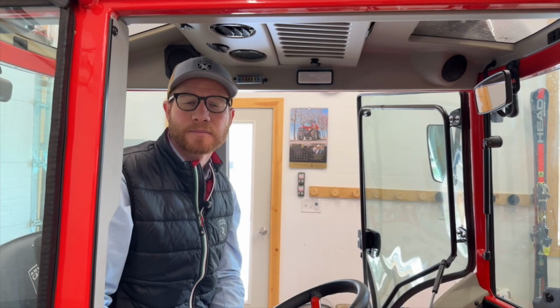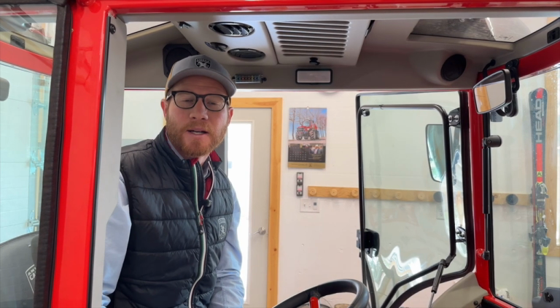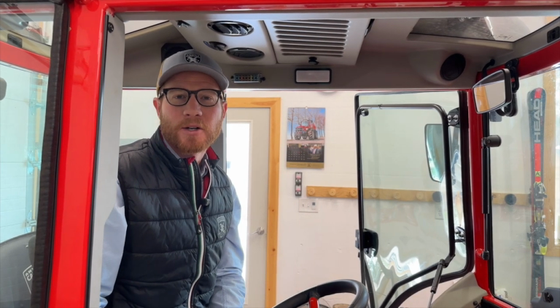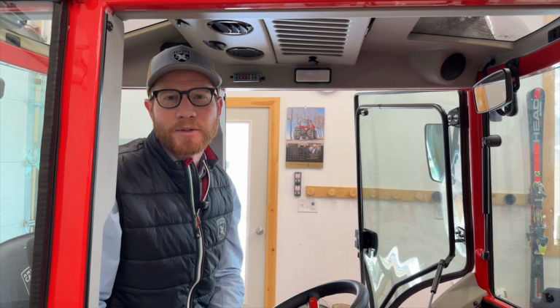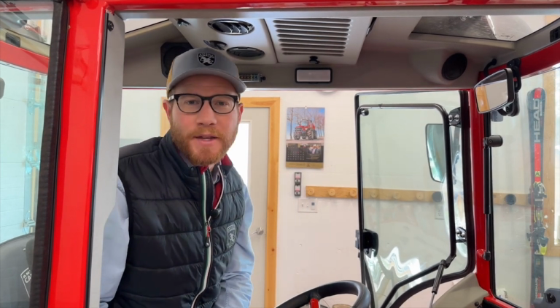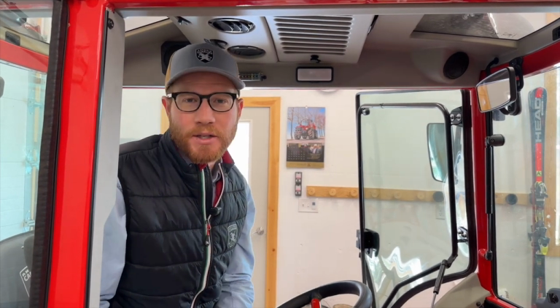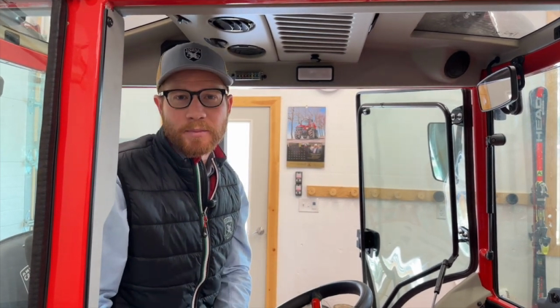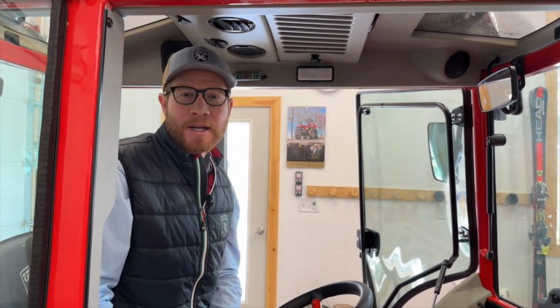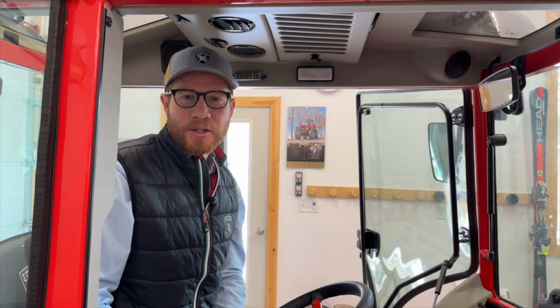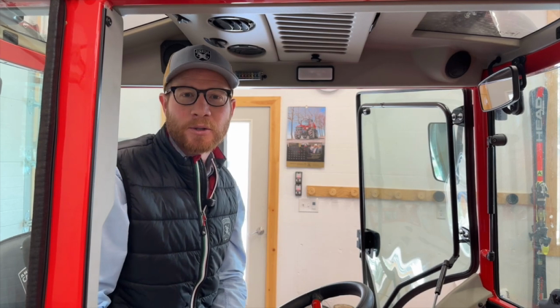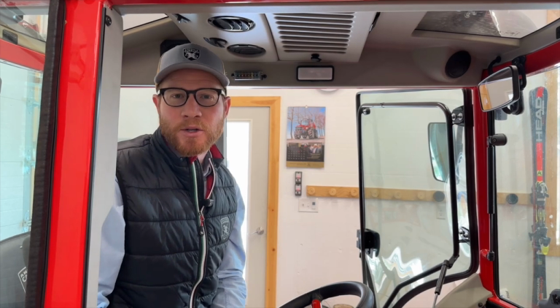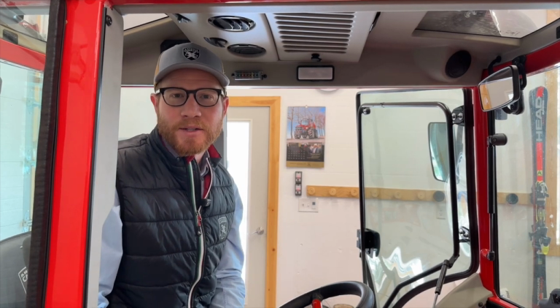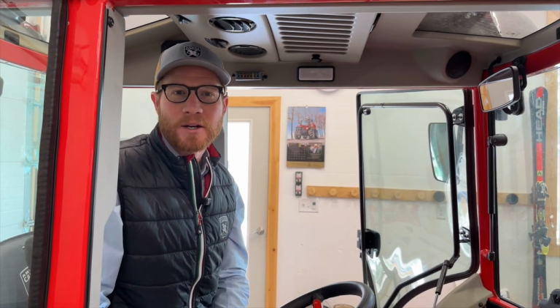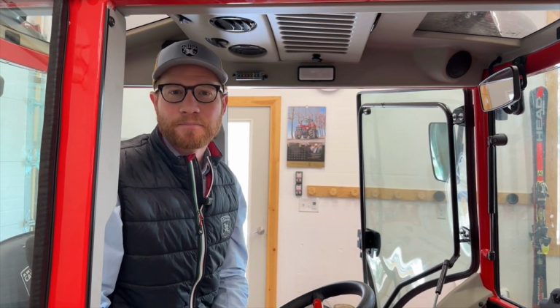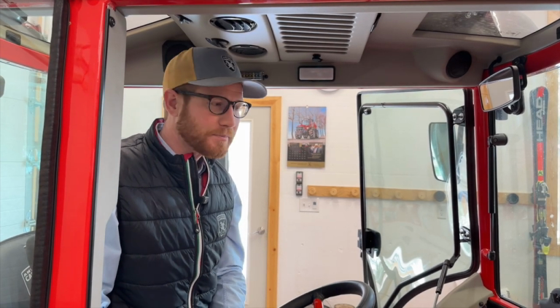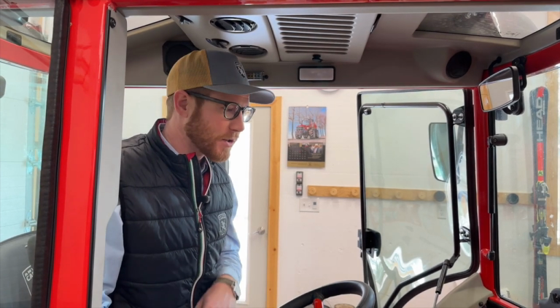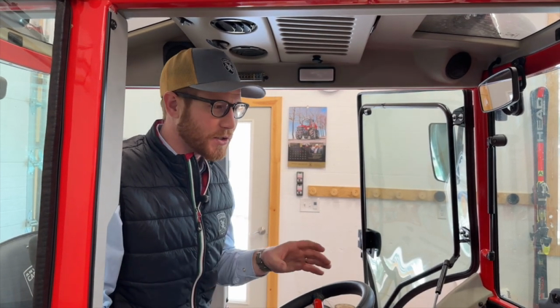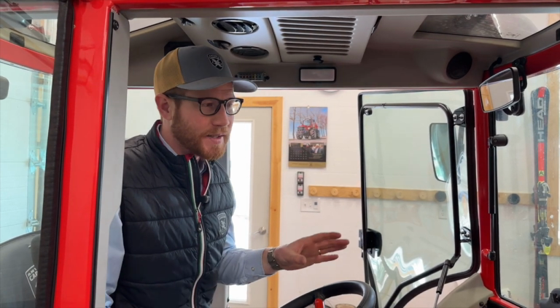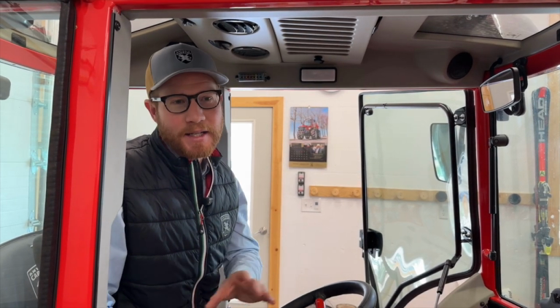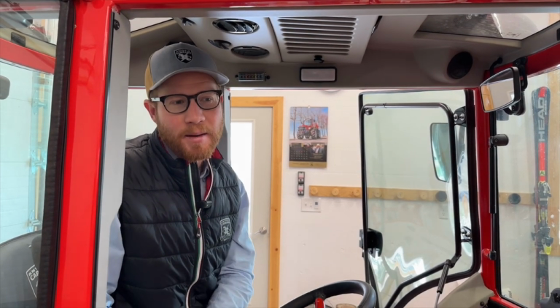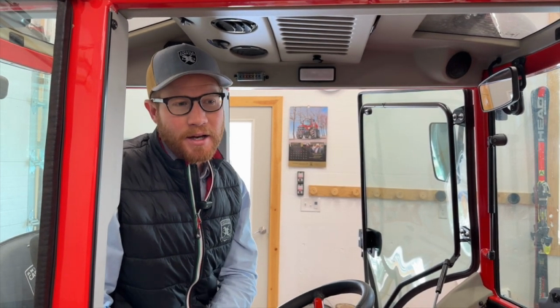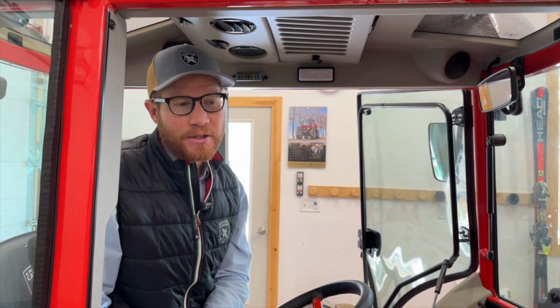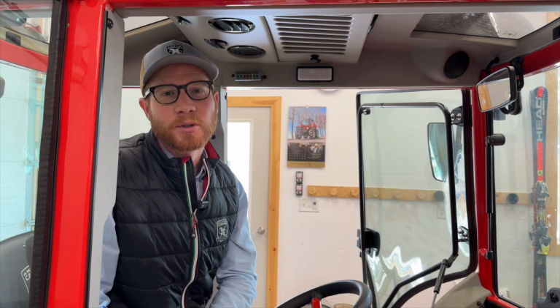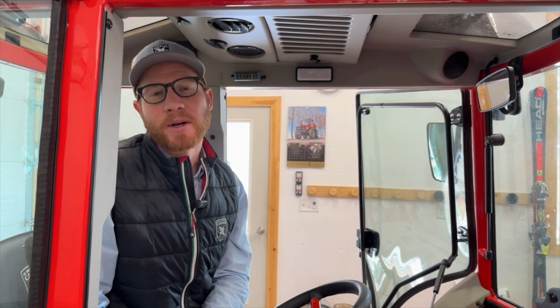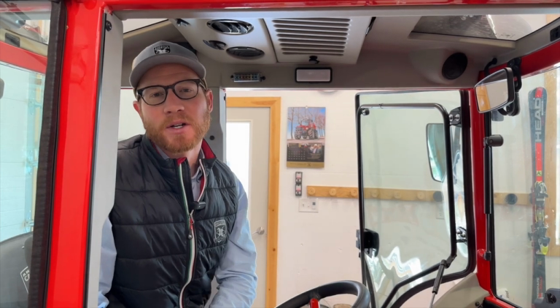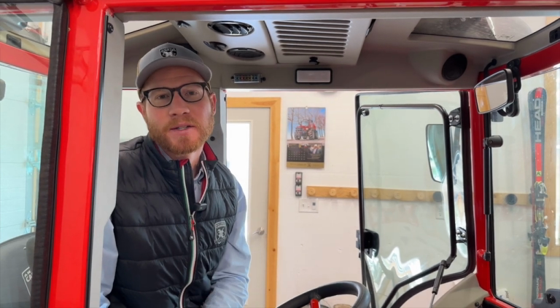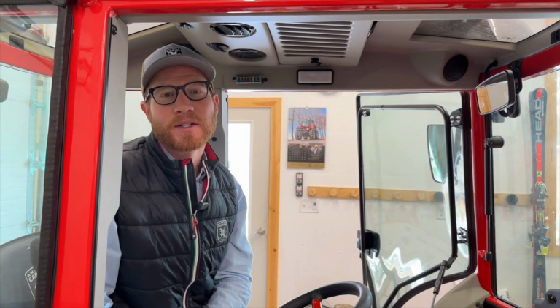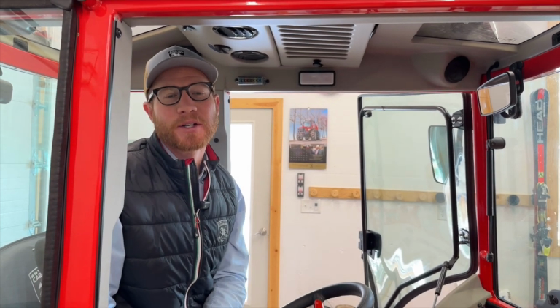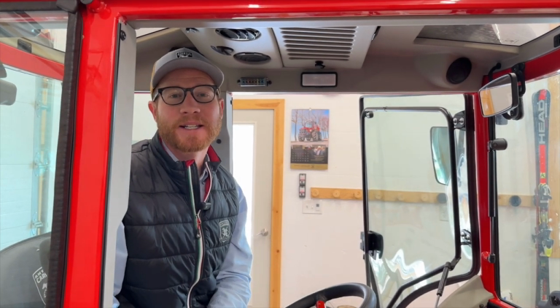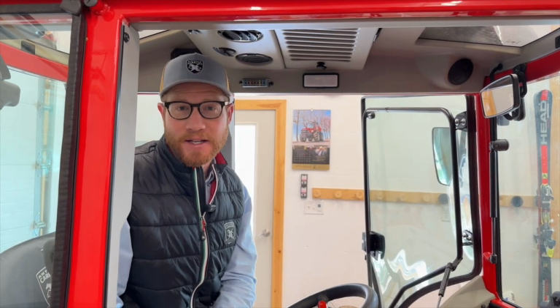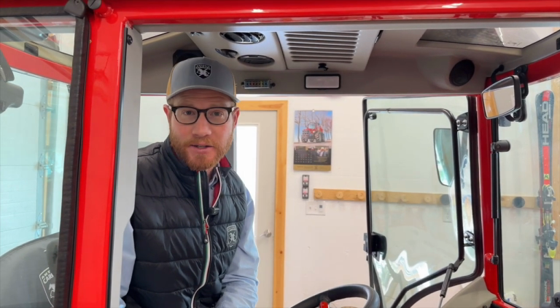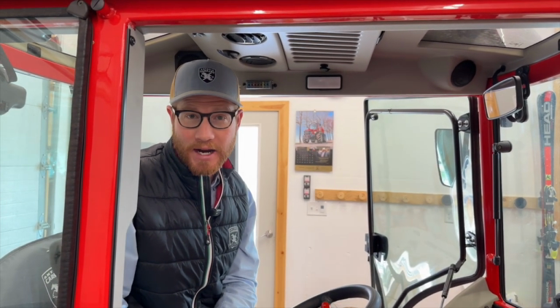I'm Connor Hamilton with MGH Equipment, AntonioCarrero US.com. I'm in the garage today sitting in the cab of an Antonio Carrero SR7600 Infinity Series tractor.